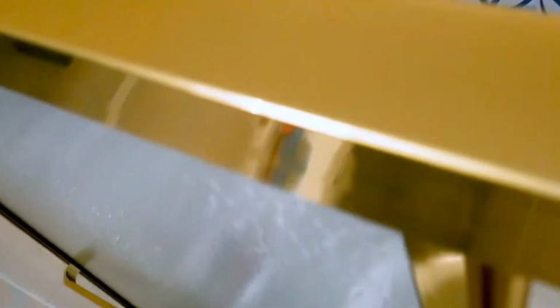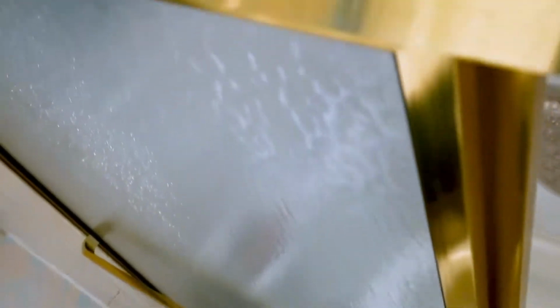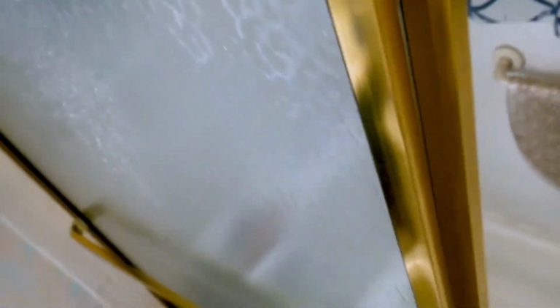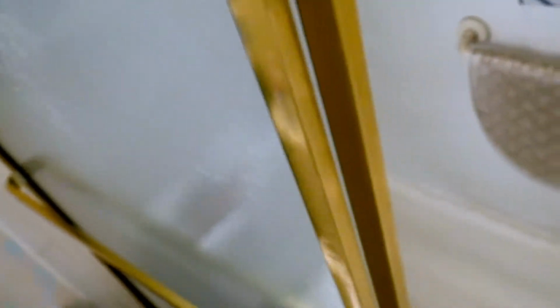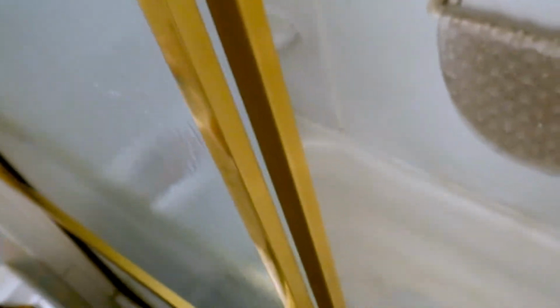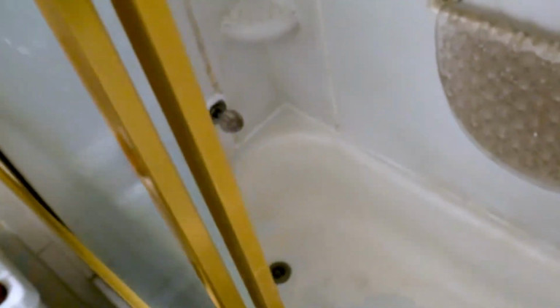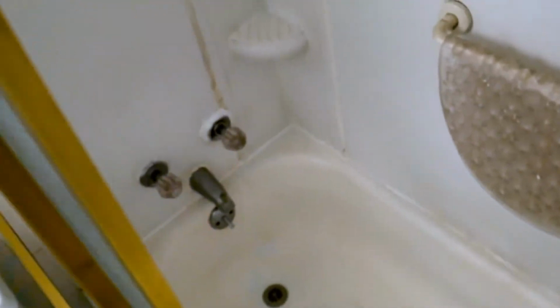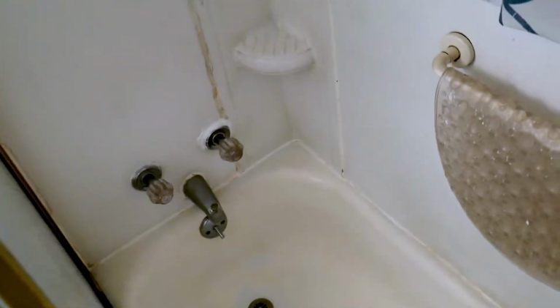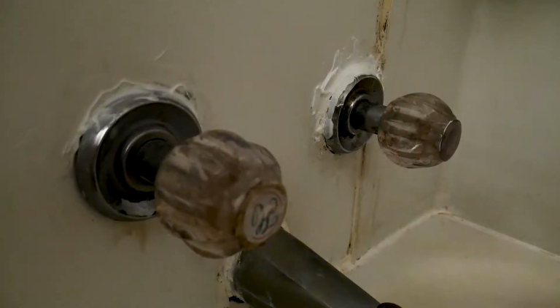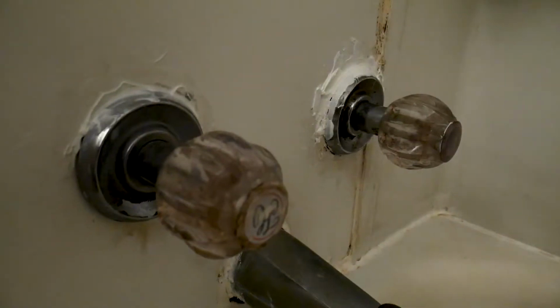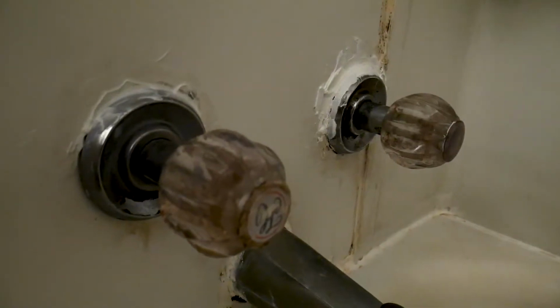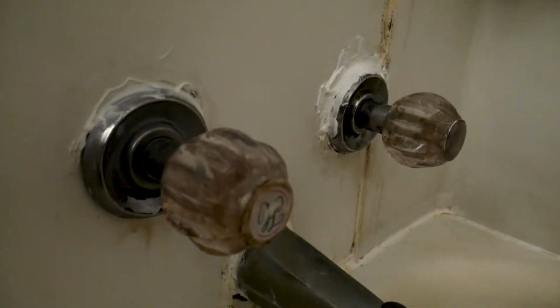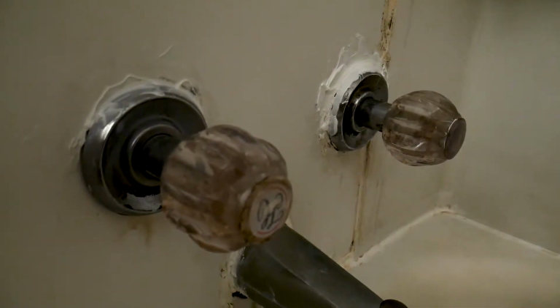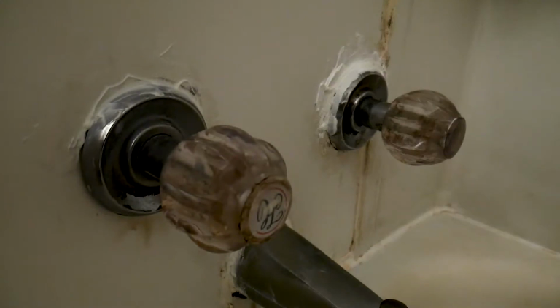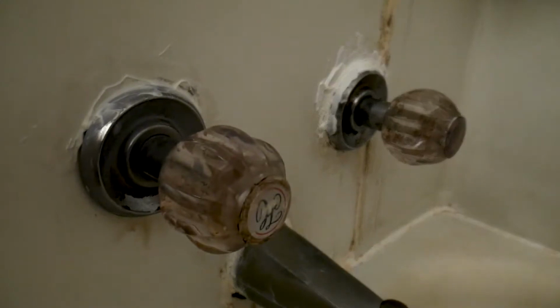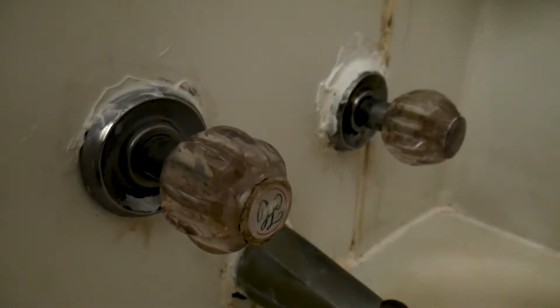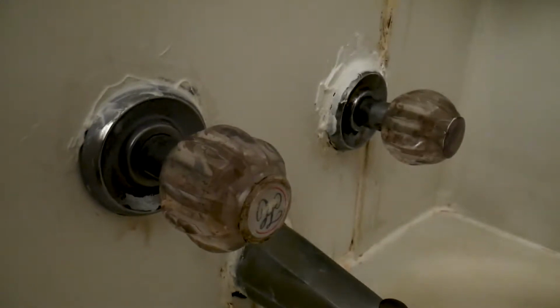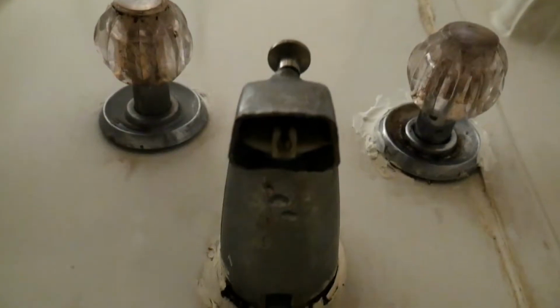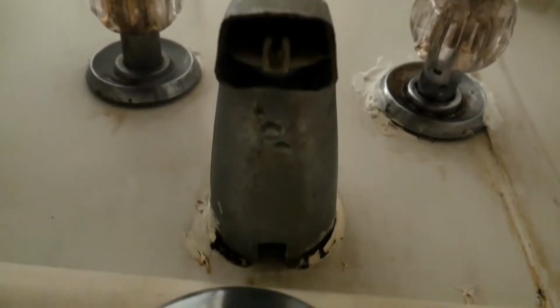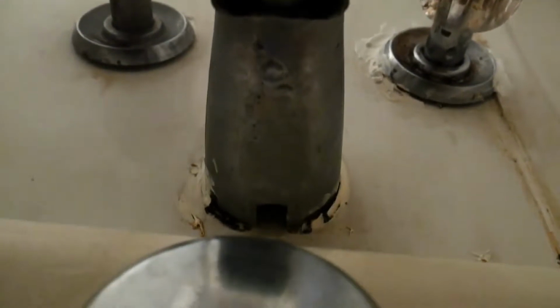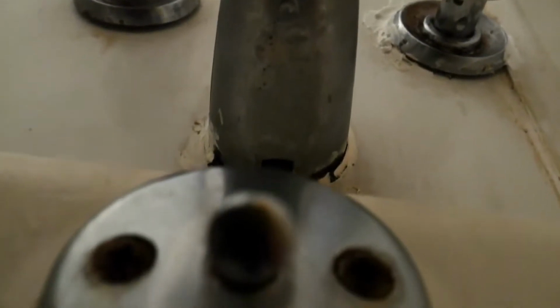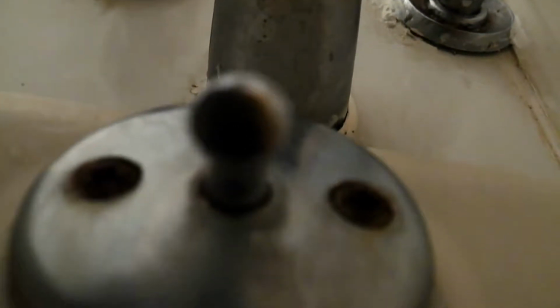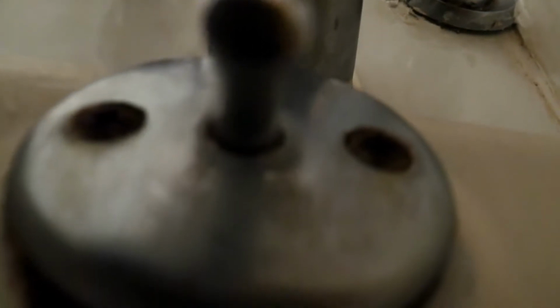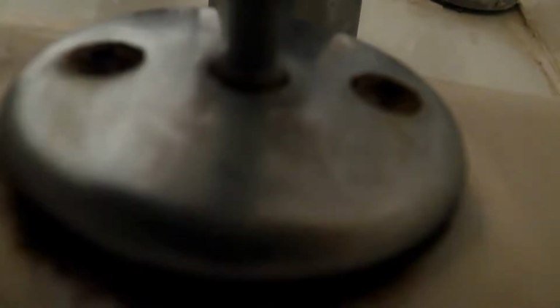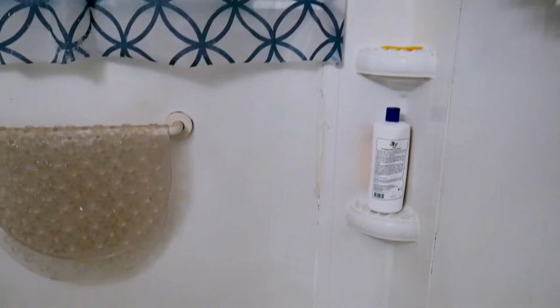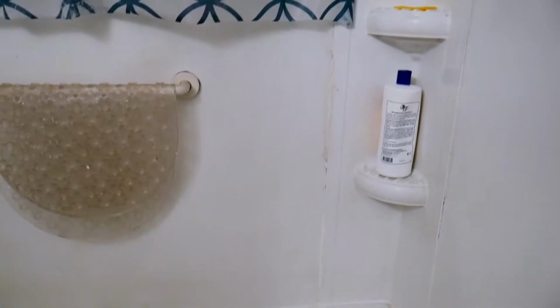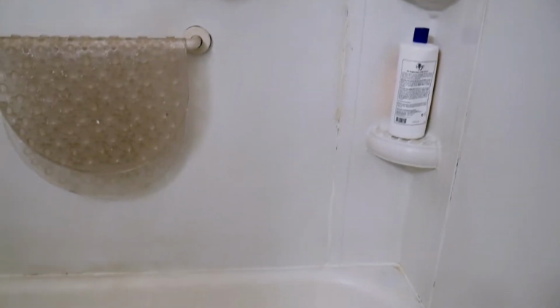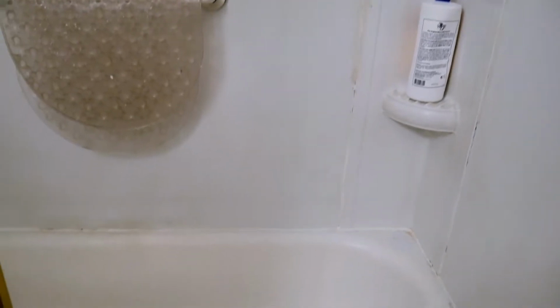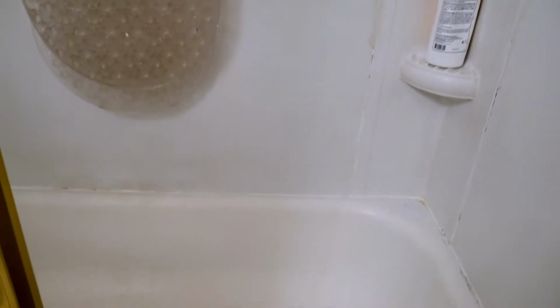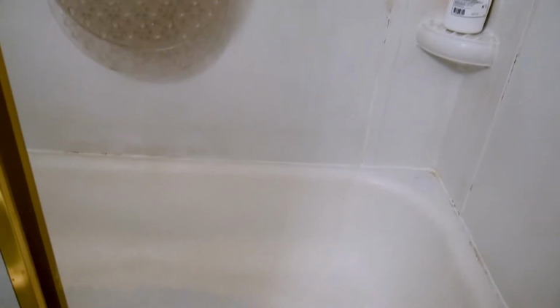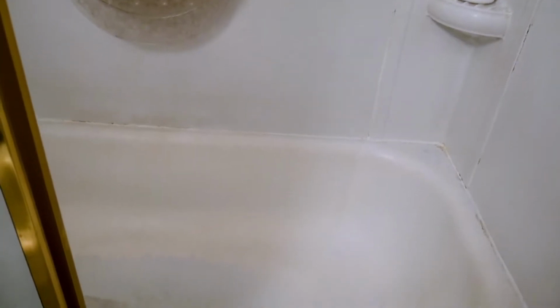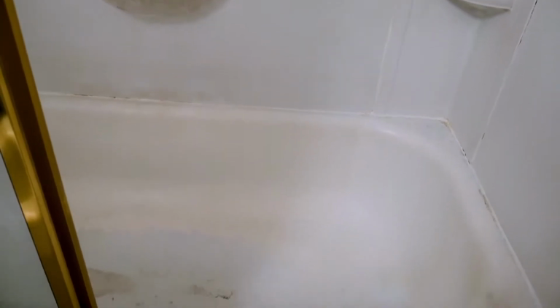Hello guys, today we're going to be talking about how we replaced our bathtubs by ourselves. It may not be the correct way to do it, but it is how we did it.